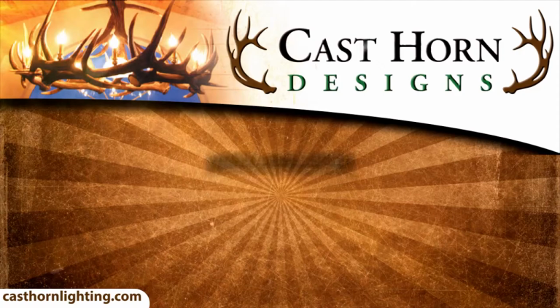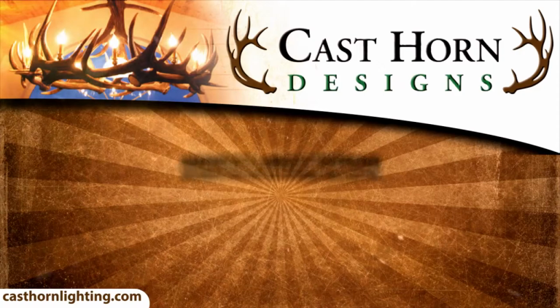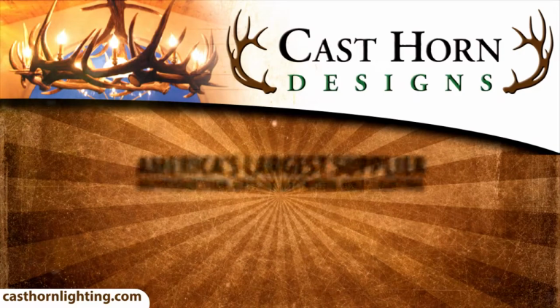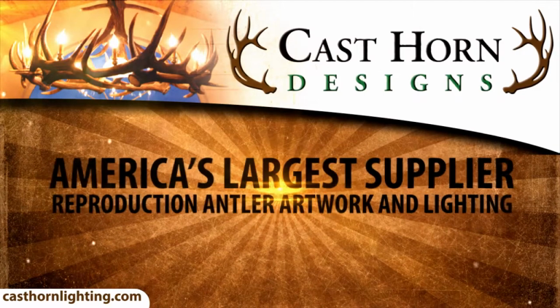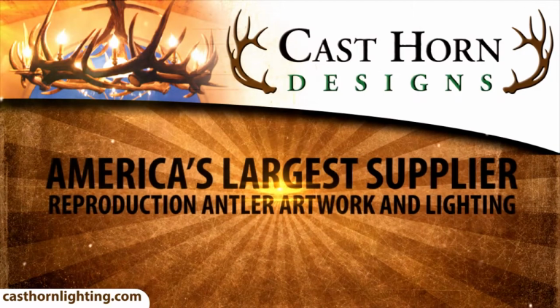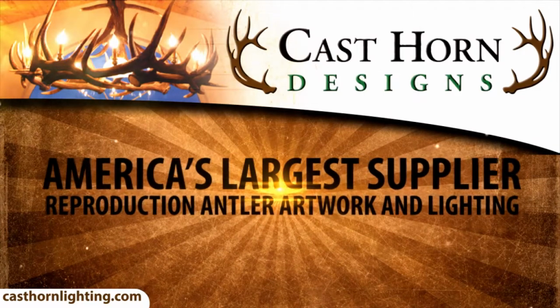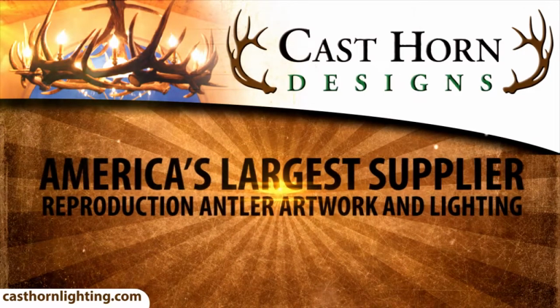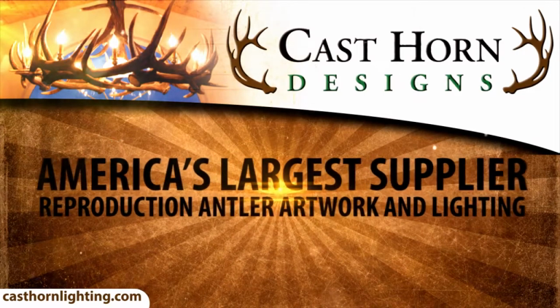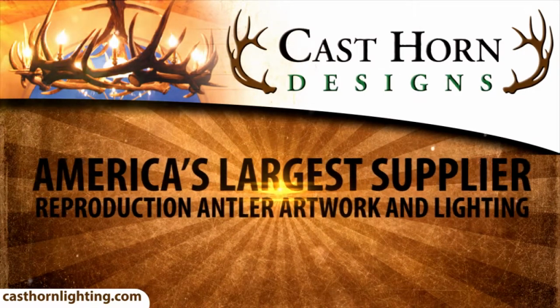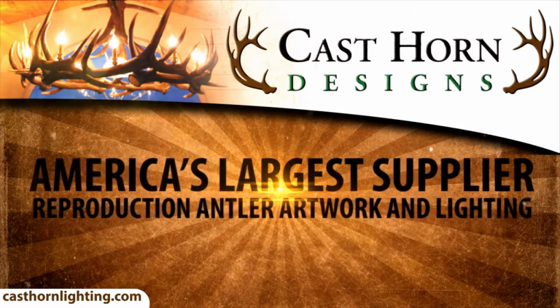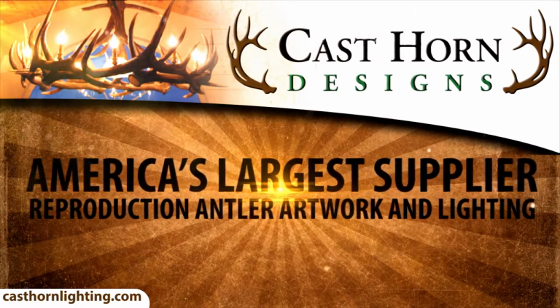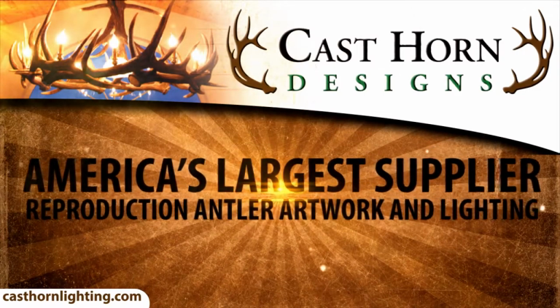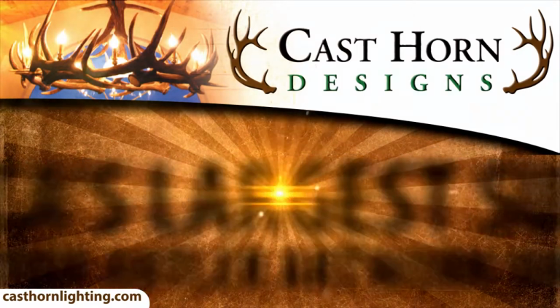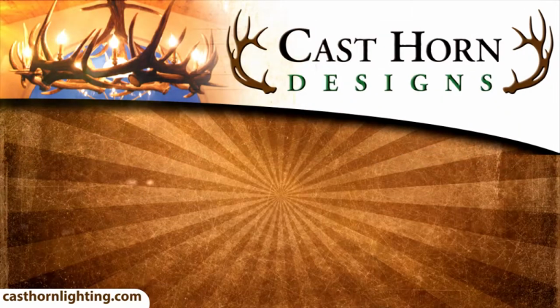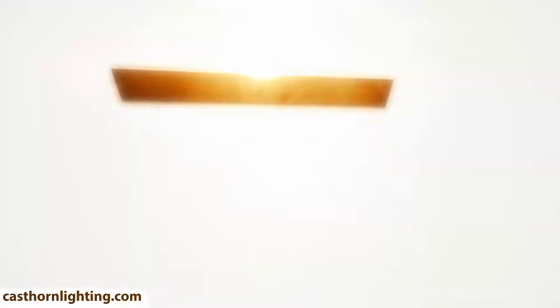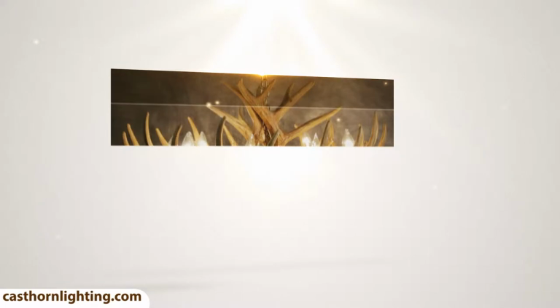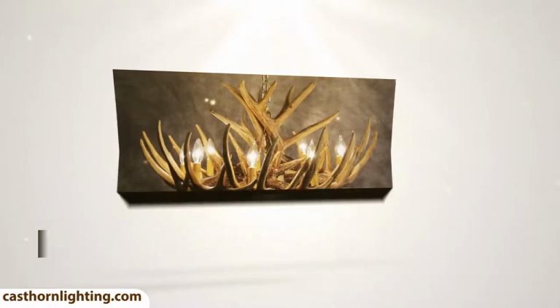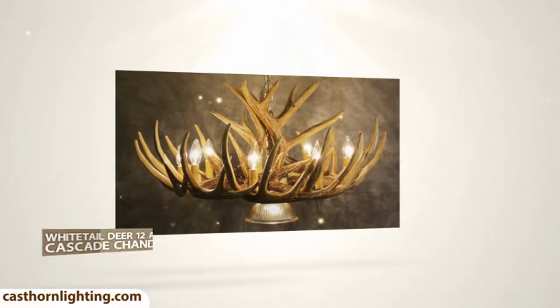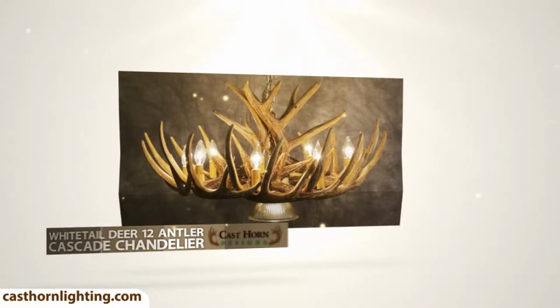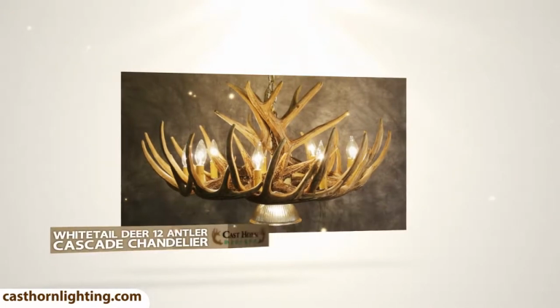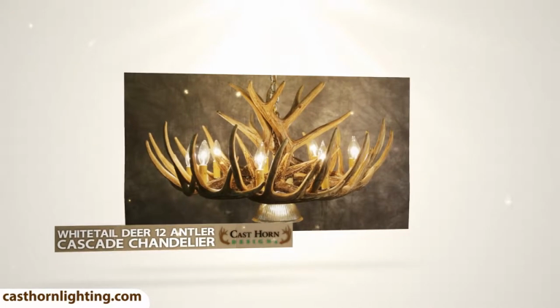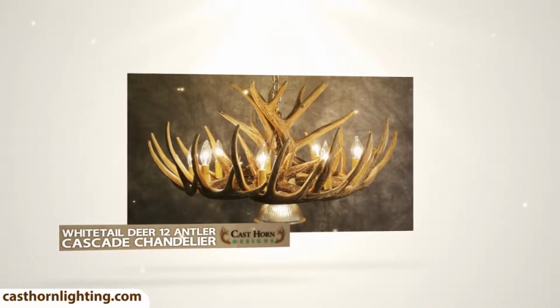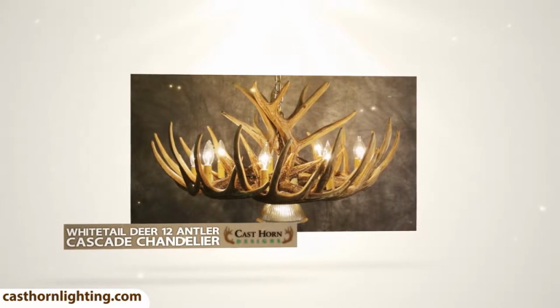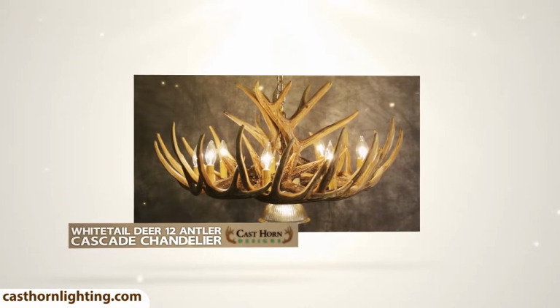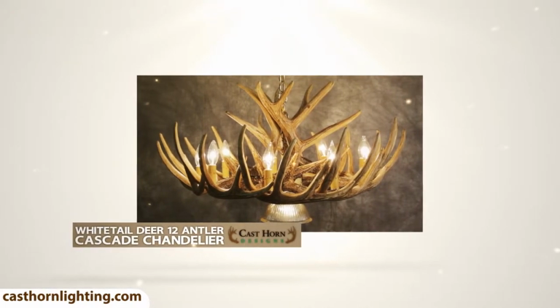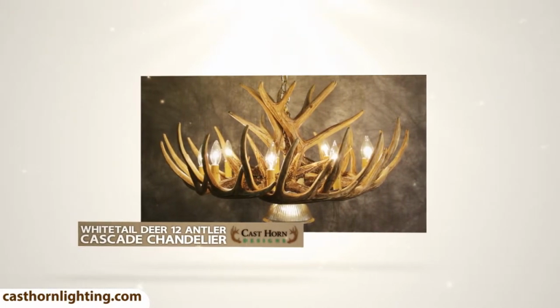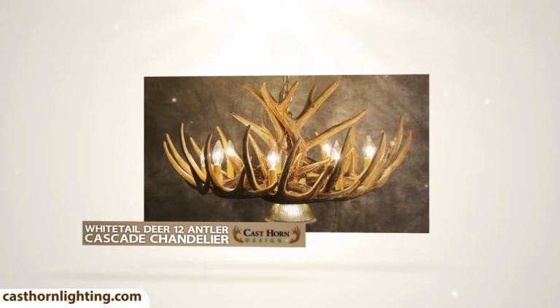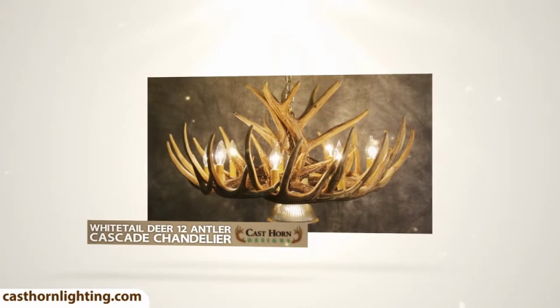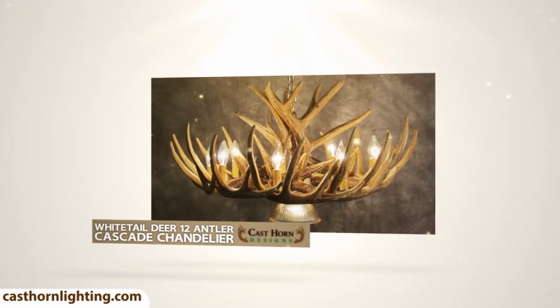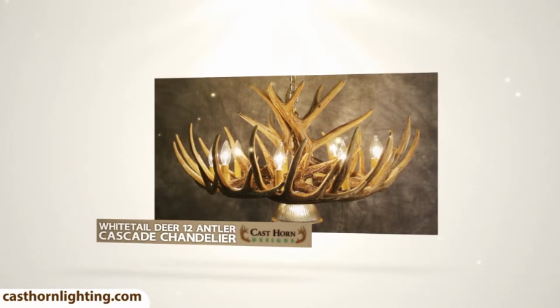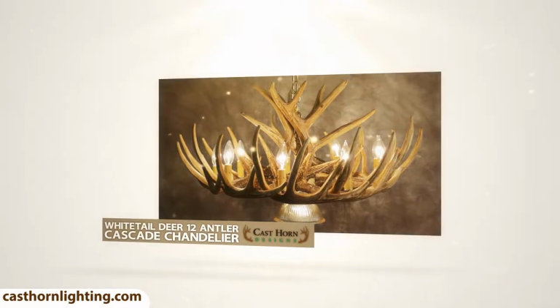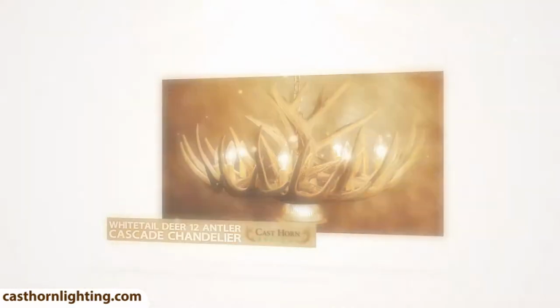Cast Horn Designs is America's largest supplier of reproduction antler artwork. The Whitetail Deer 12 Antler Cascade Chandelier is one of our most popular products.